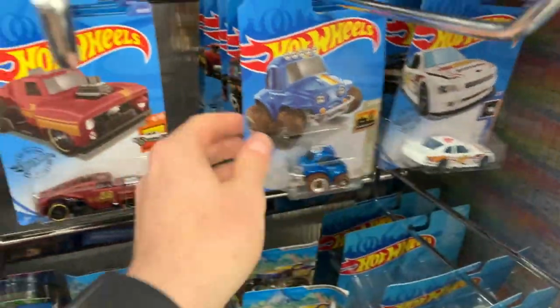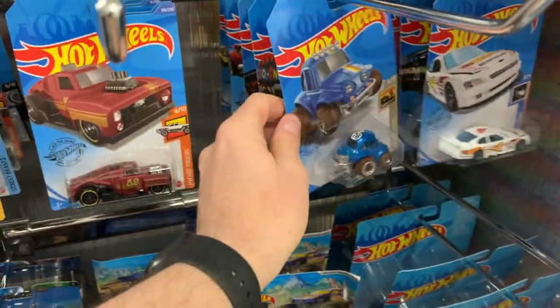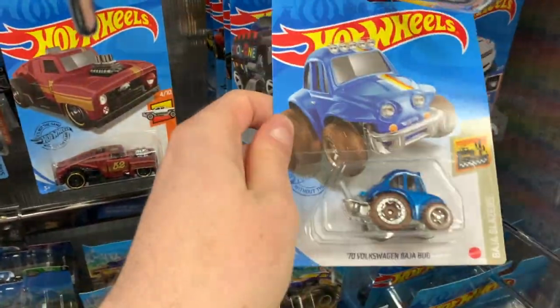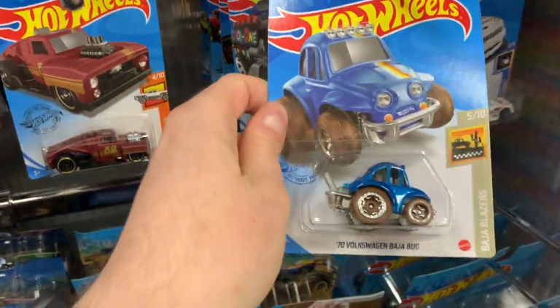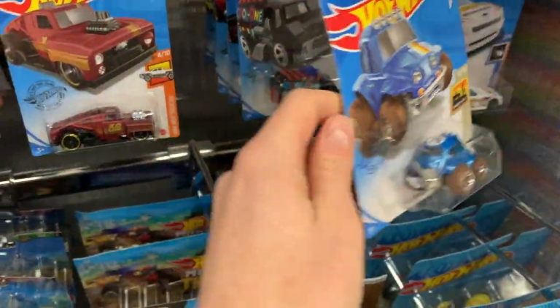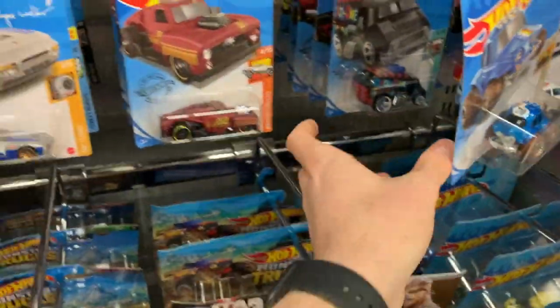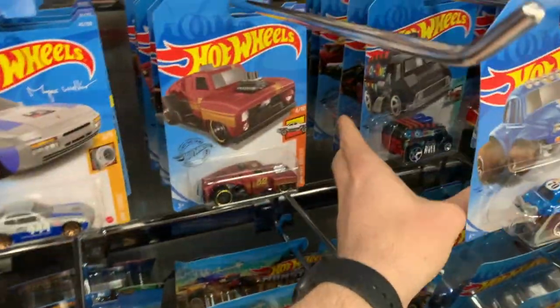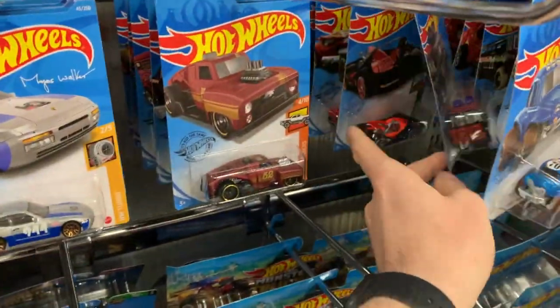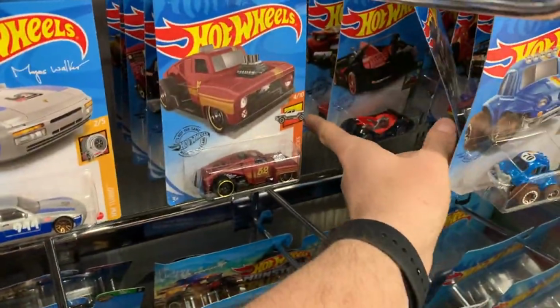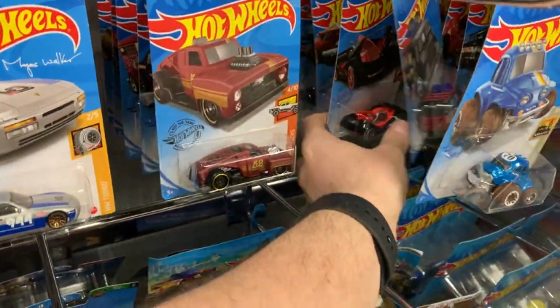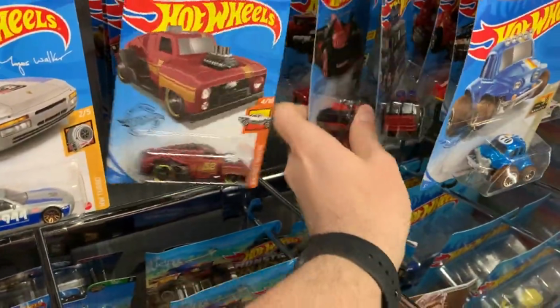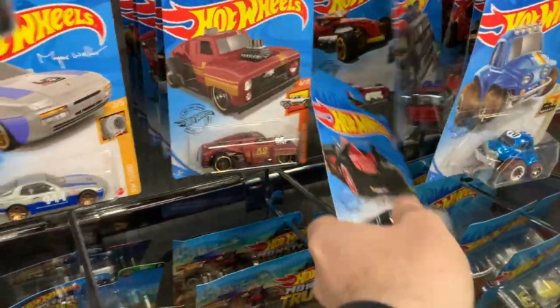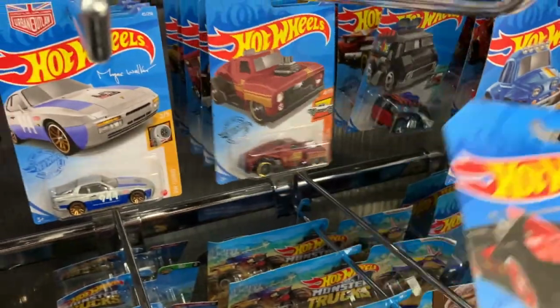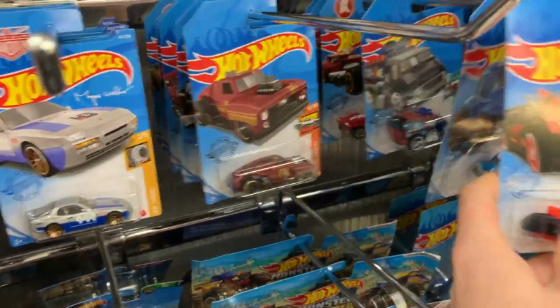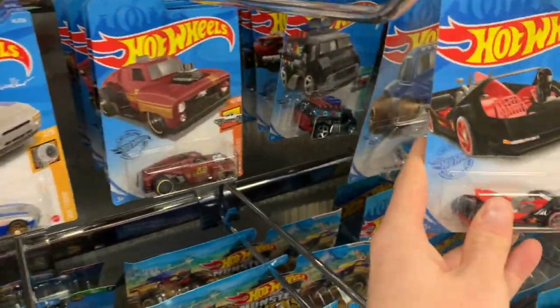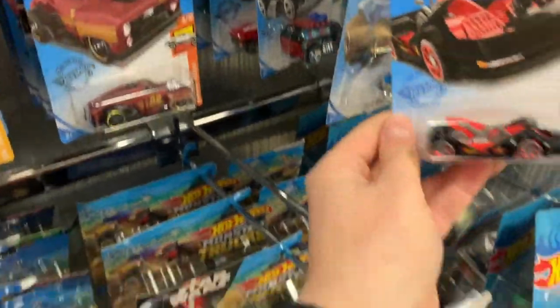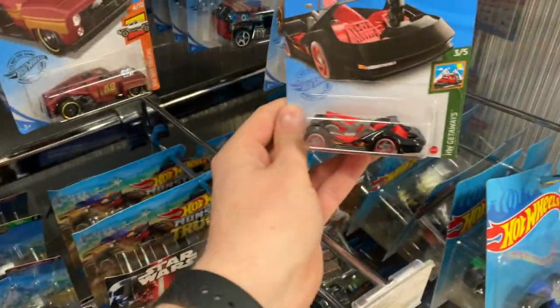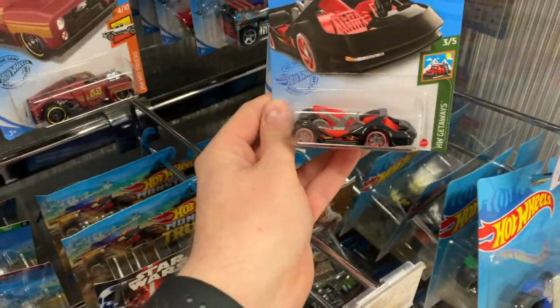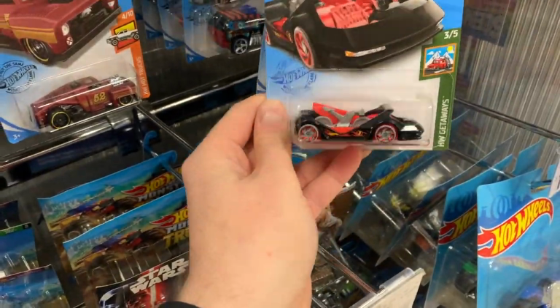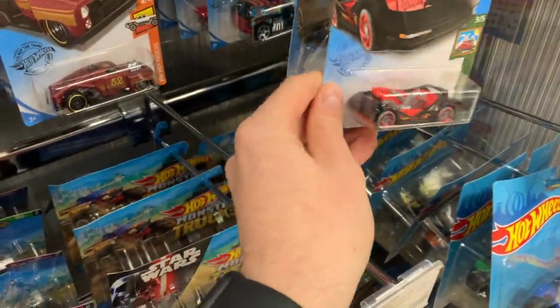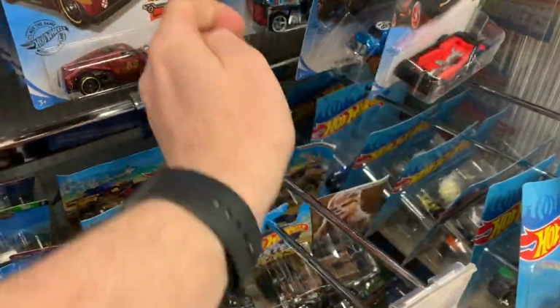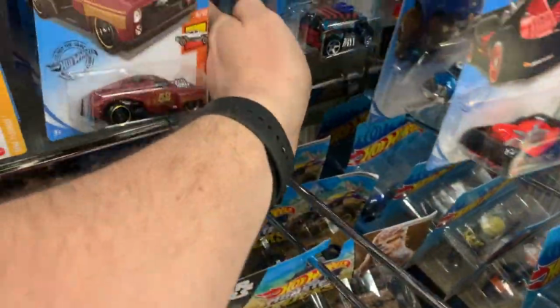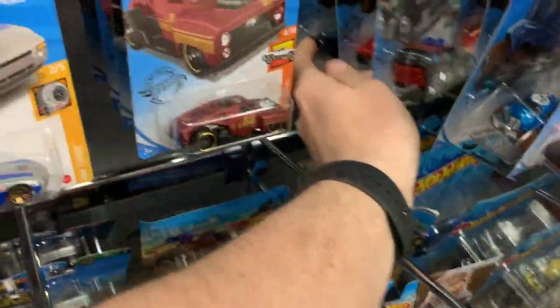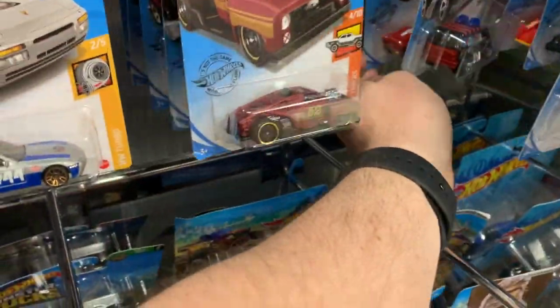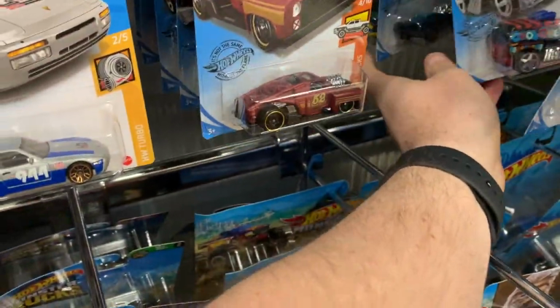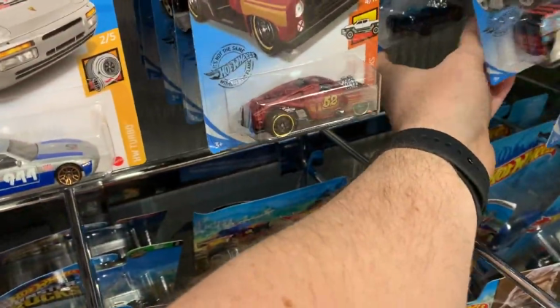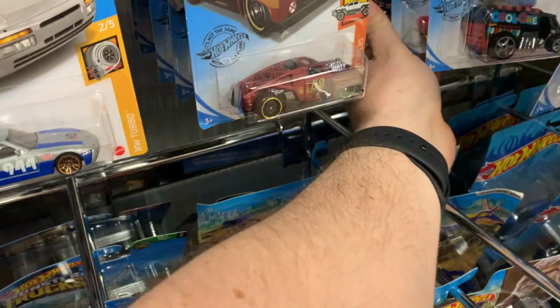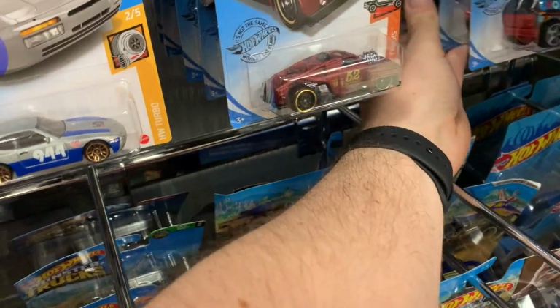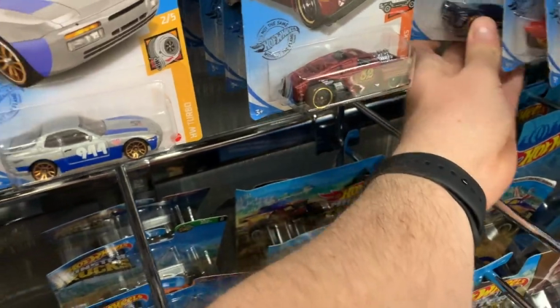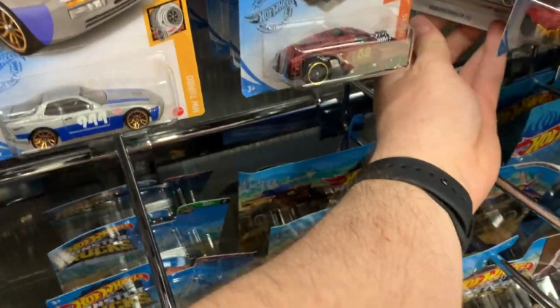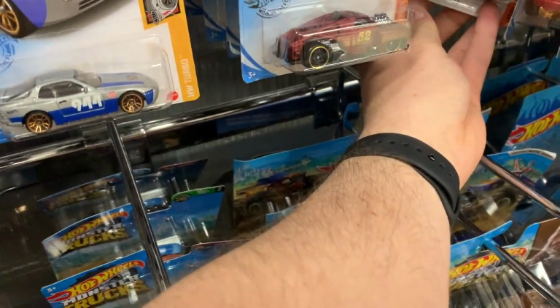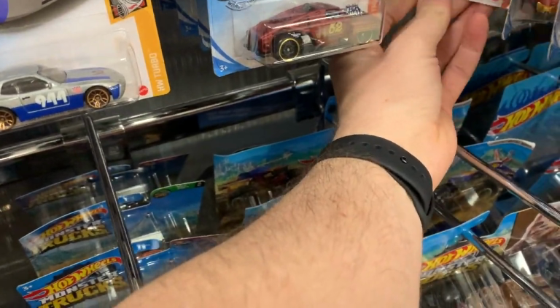There's a heap of cool cars here. I'm probably gonna have to pick up a few because I haven't actually gotten a case of my own for a little while yet. Grana Toys has been a little bit behind, but take a look at what we've got here.